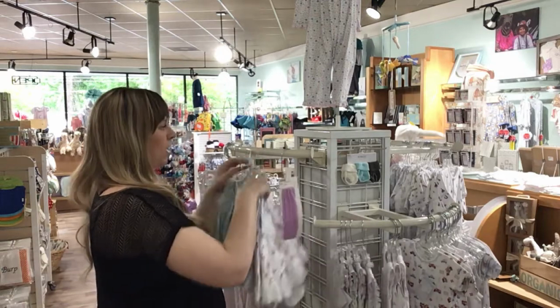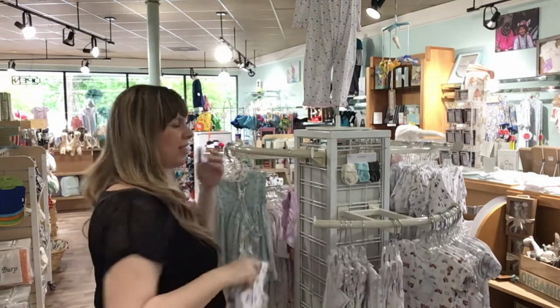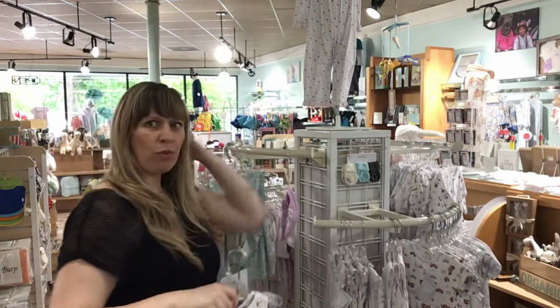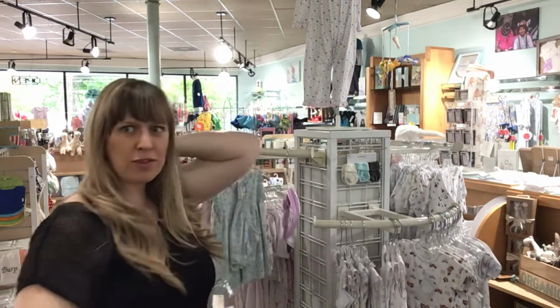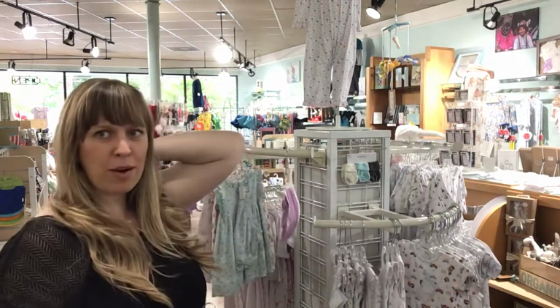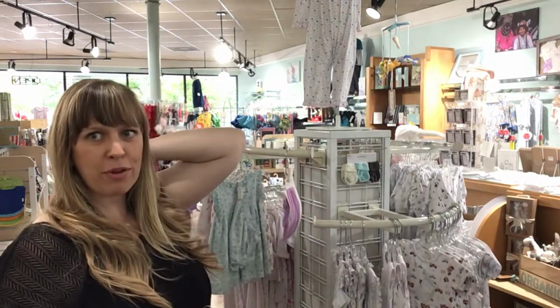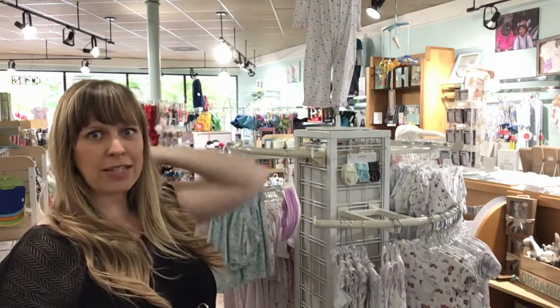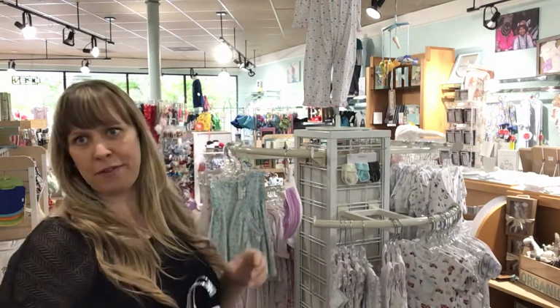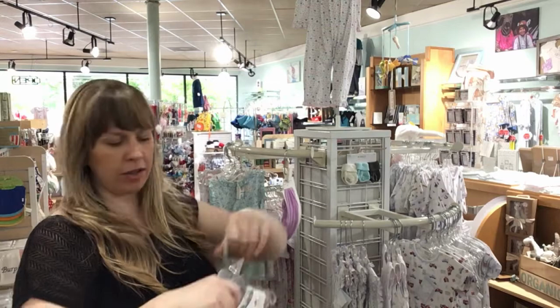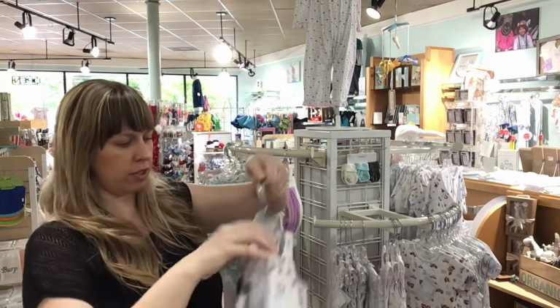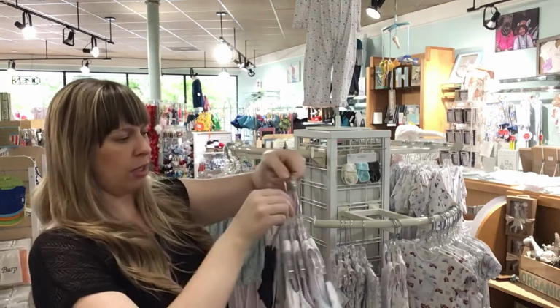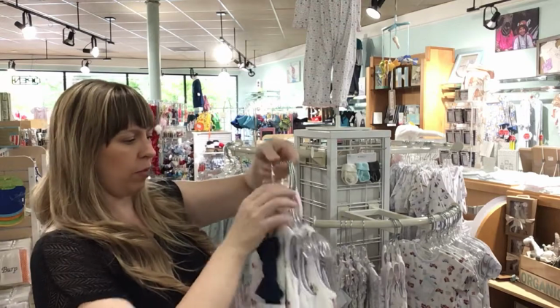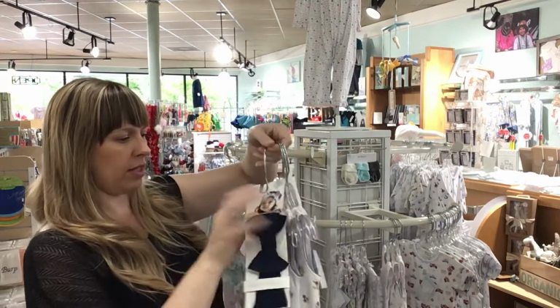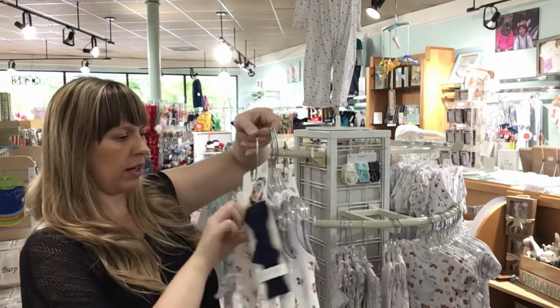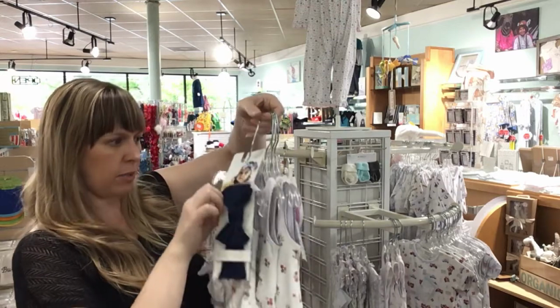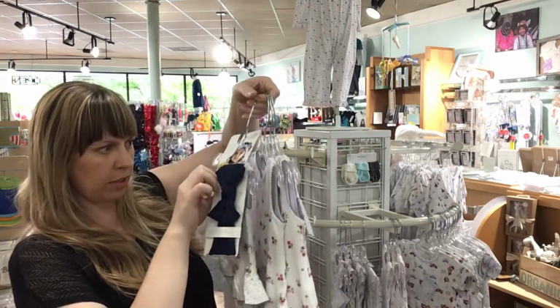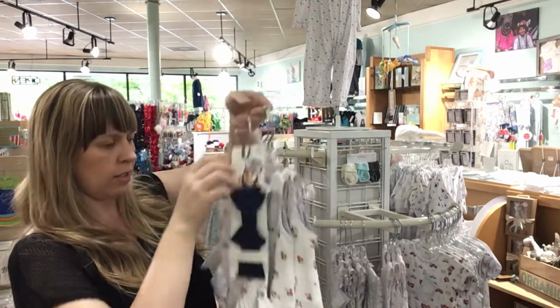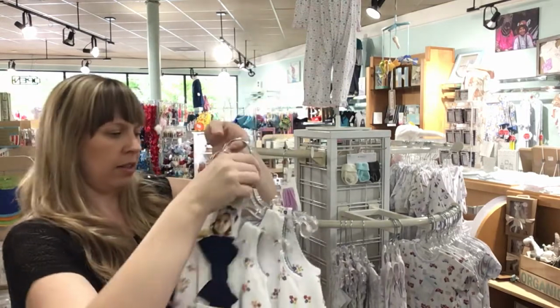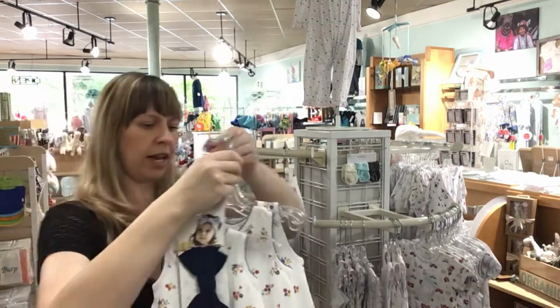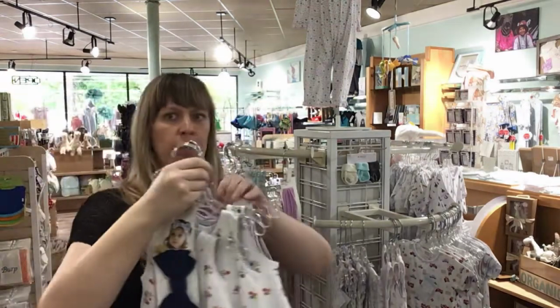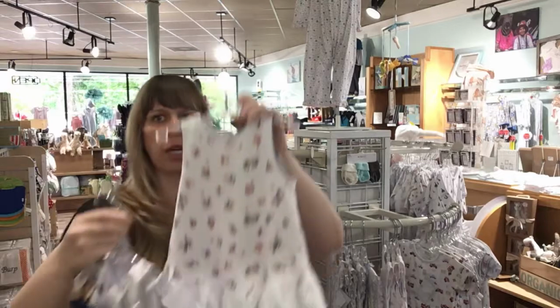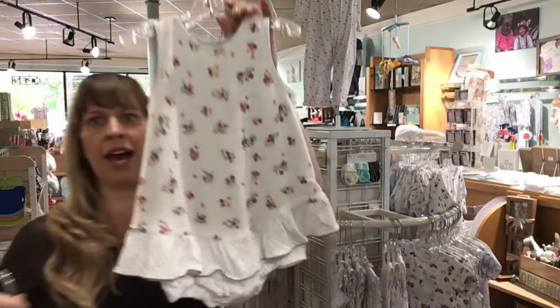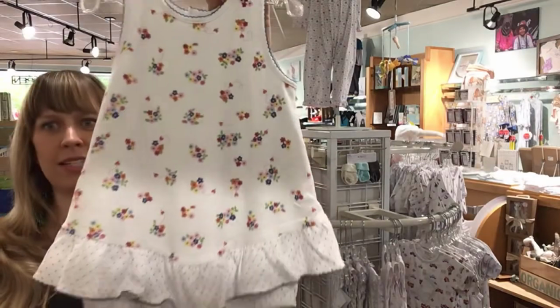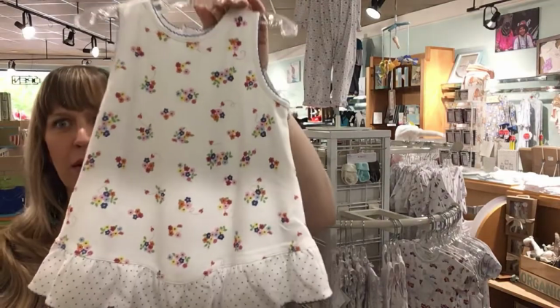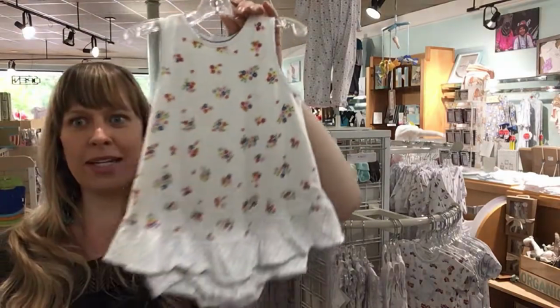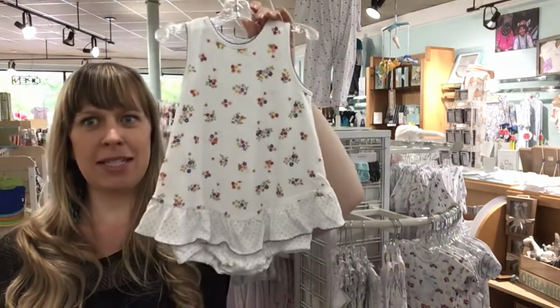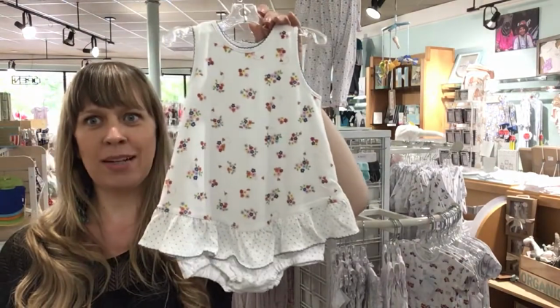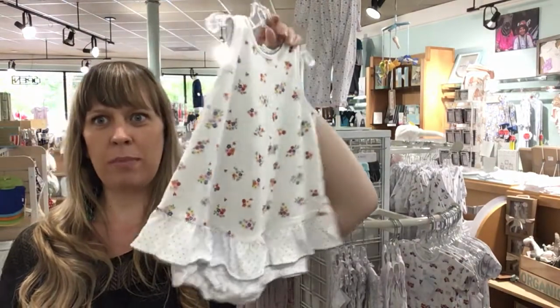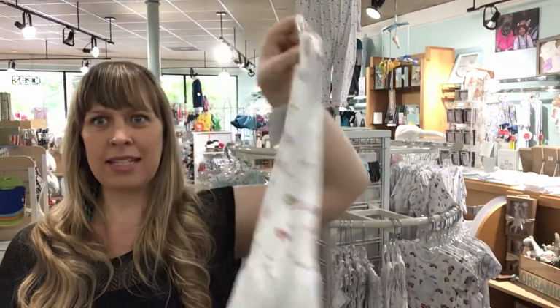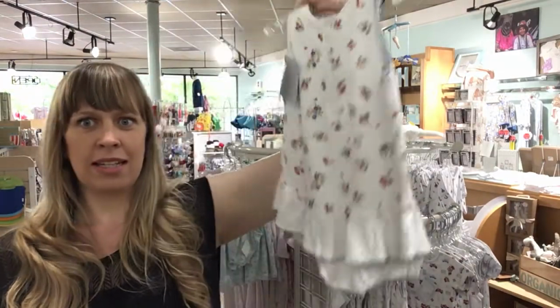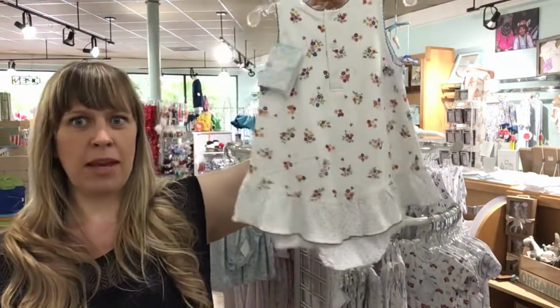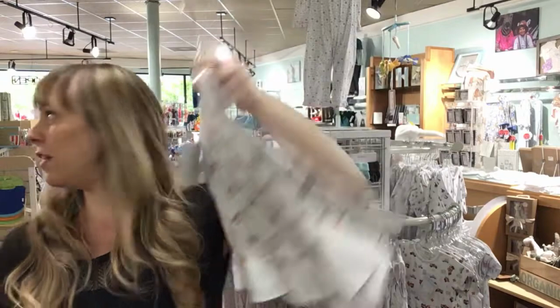These all range from $30 to $50. Let me know if you want pricing on anything in particular. Look how cute that is — one piece makes life easy.